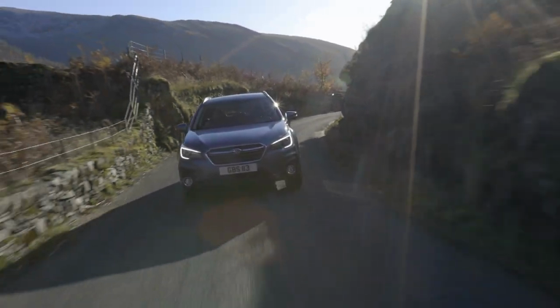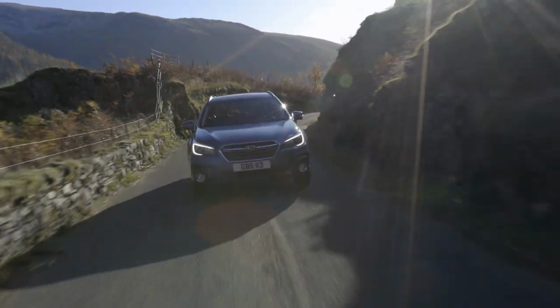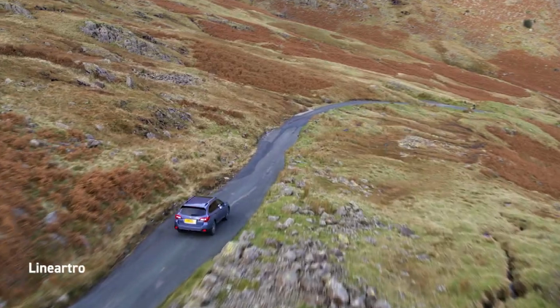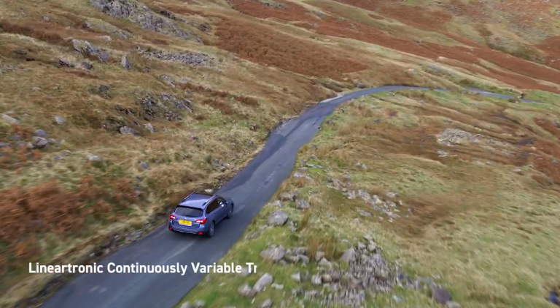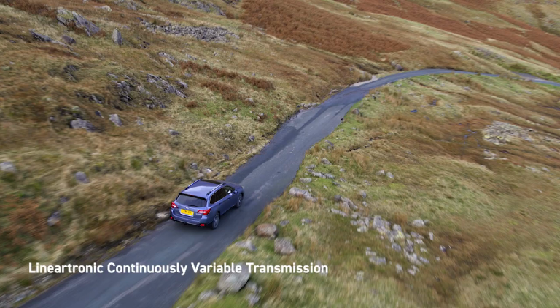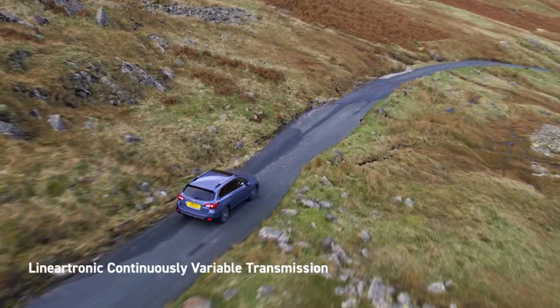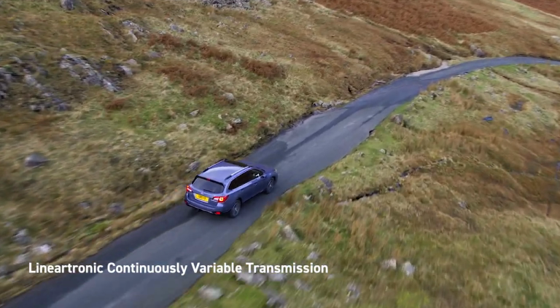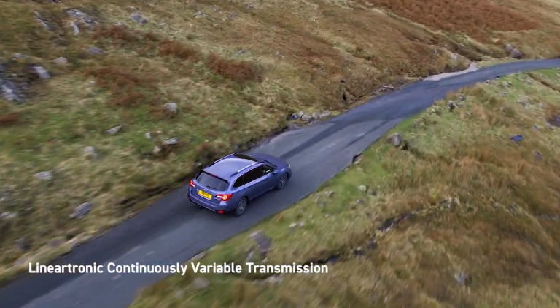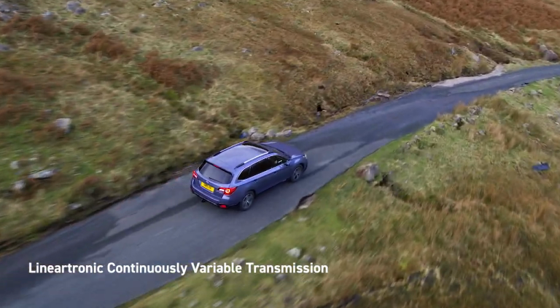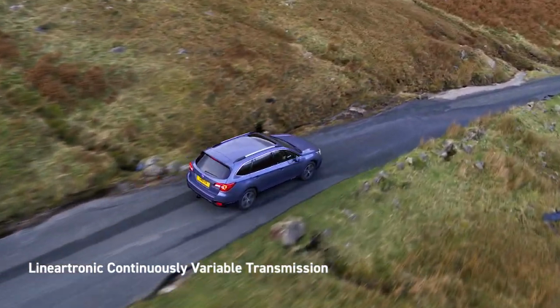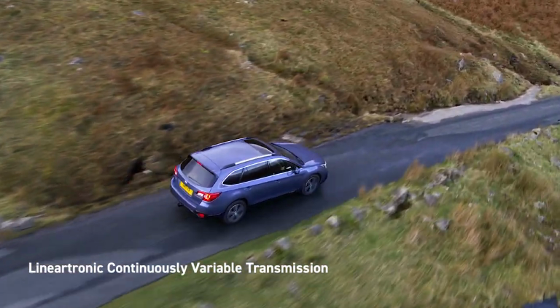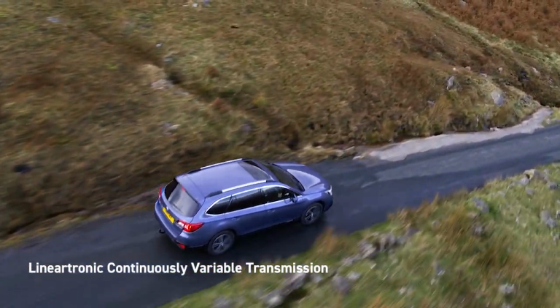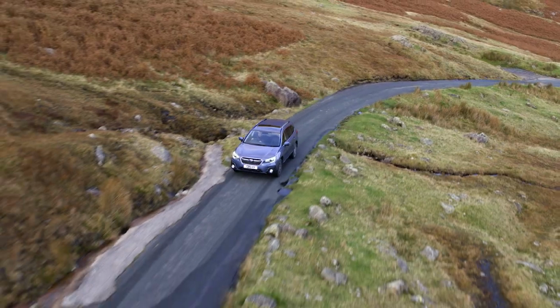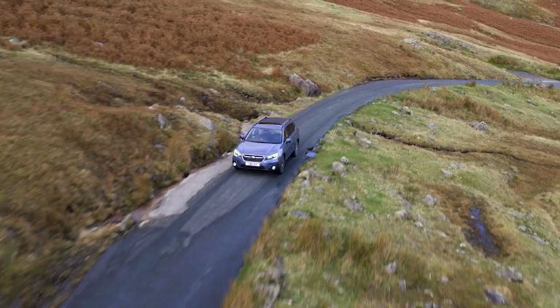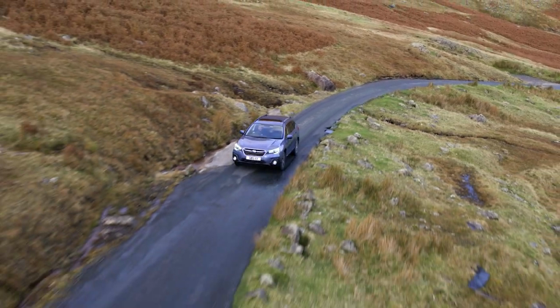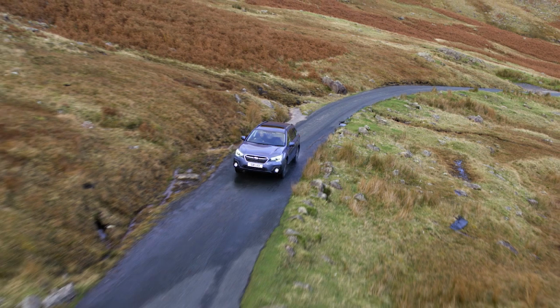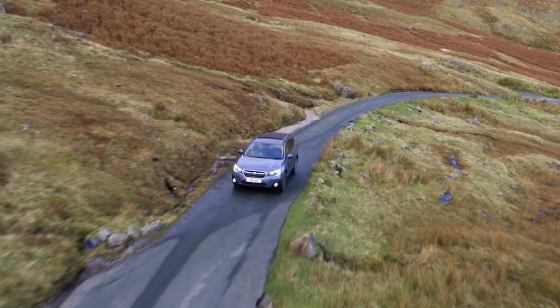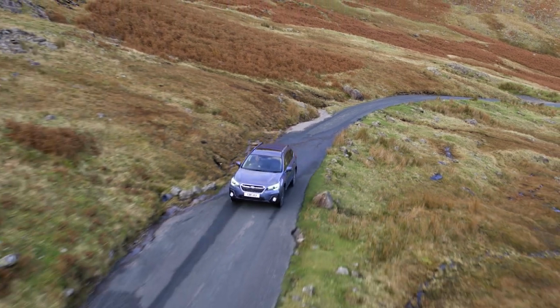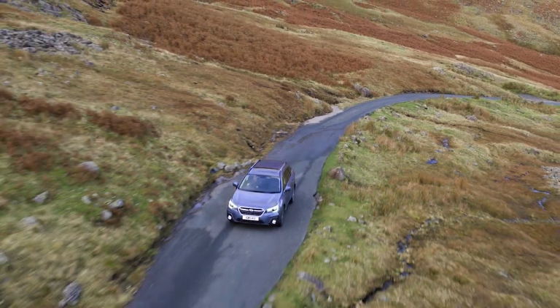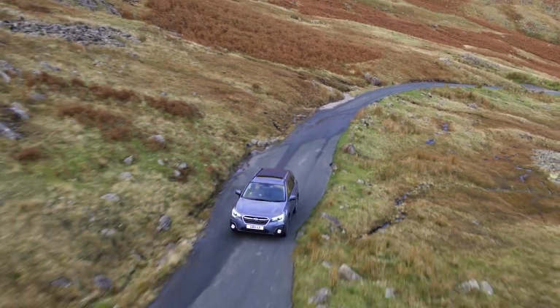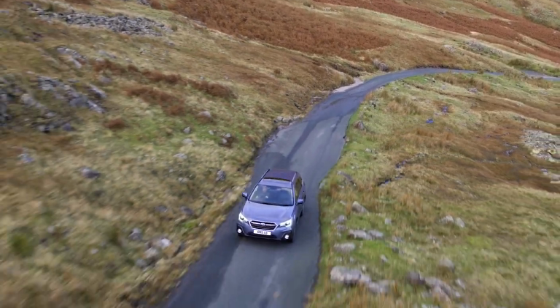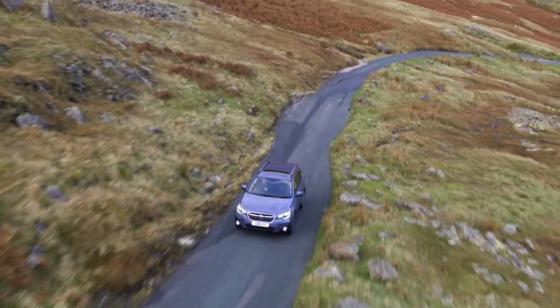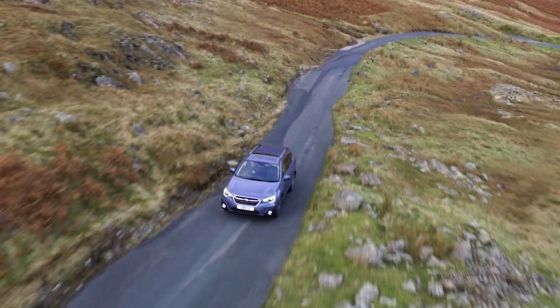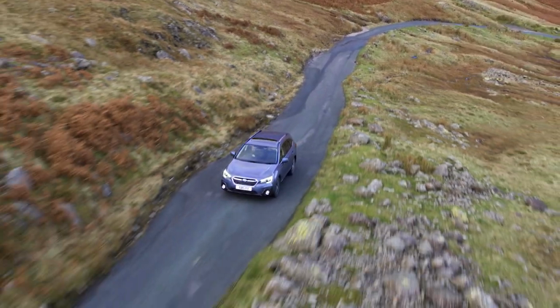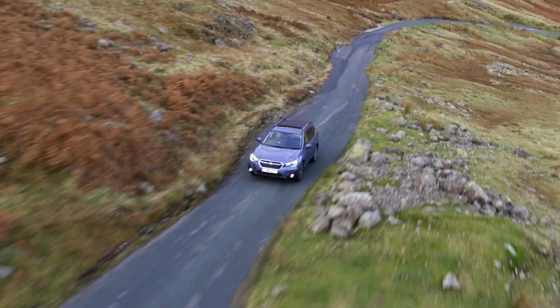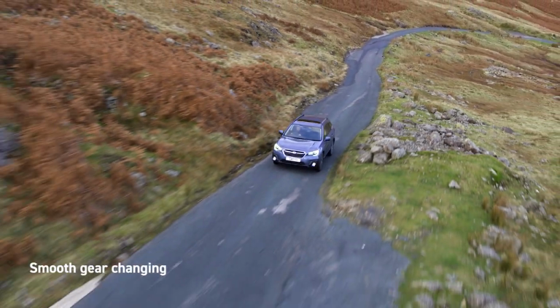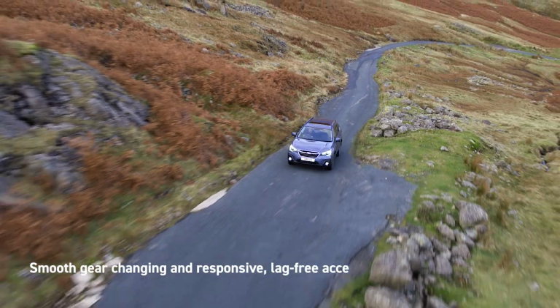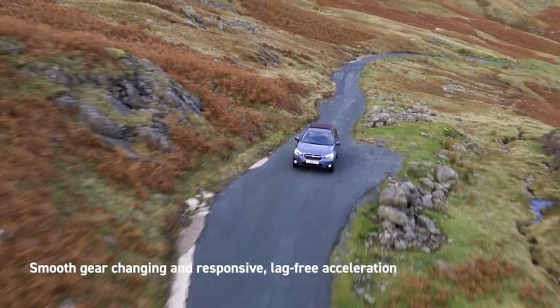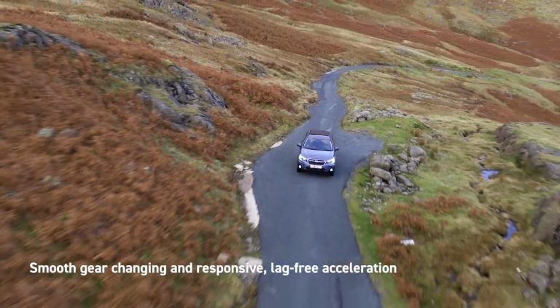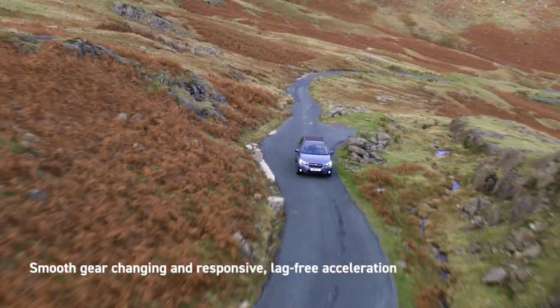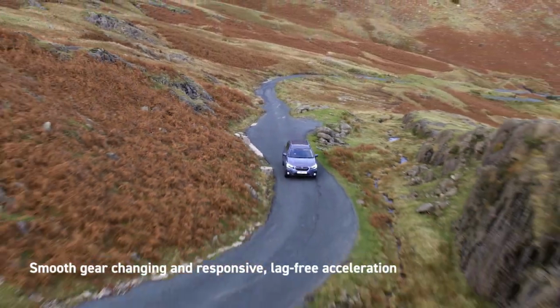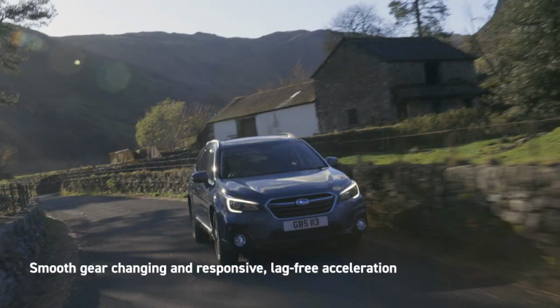The boxer engine is allied to Subaru's Lineartronic continuously variable transmission. Lineartronic automatically shifts to the best gear ratio to suit the conditions and the way you drive, providing smooth gear changing and responsive lag-free acceleration.